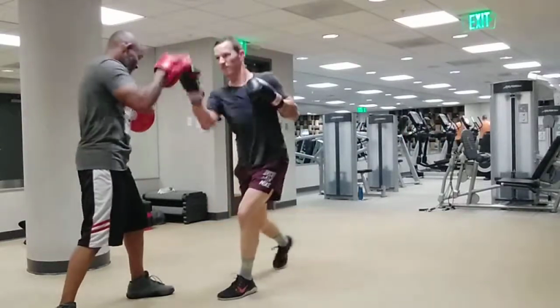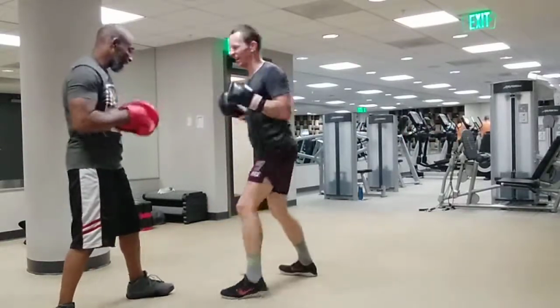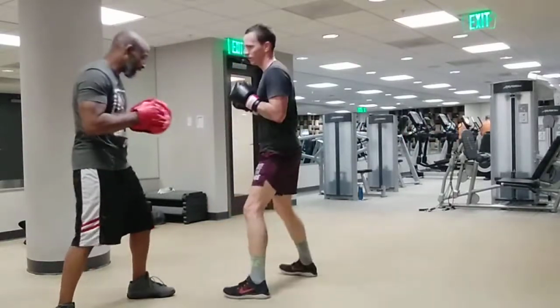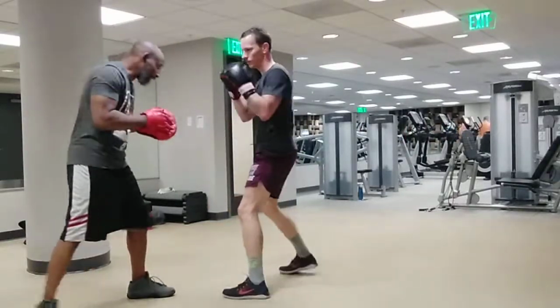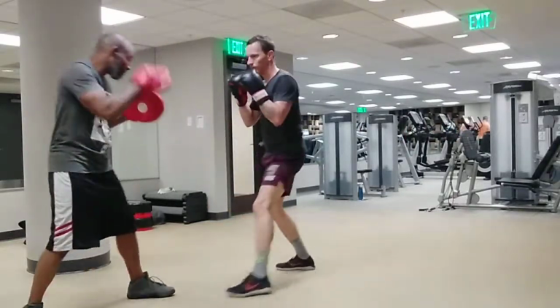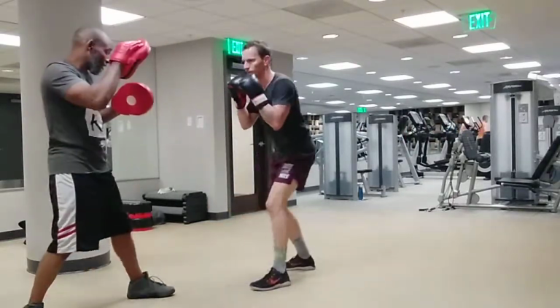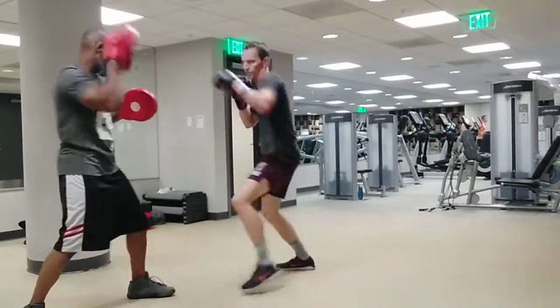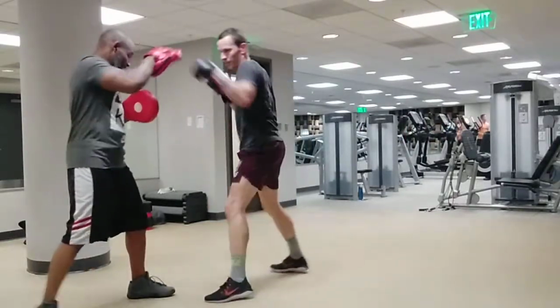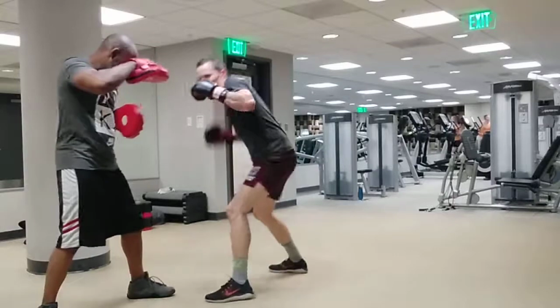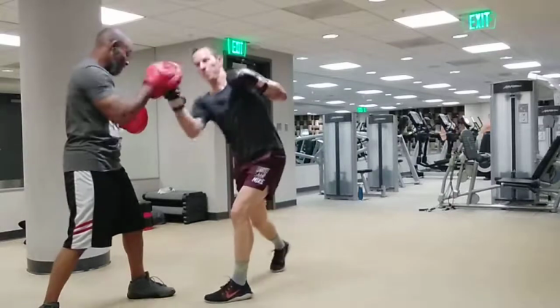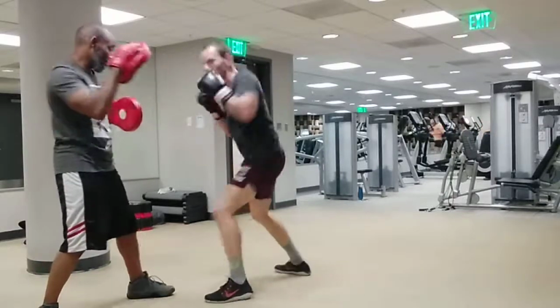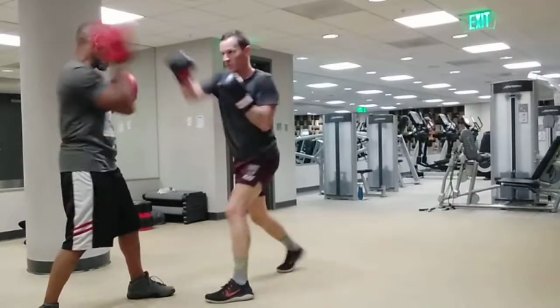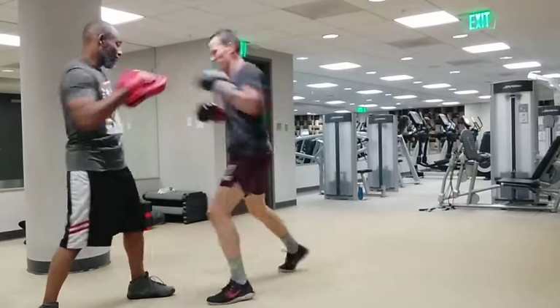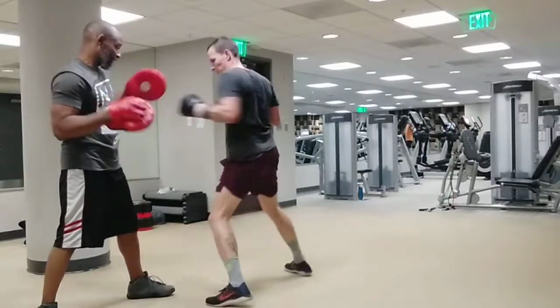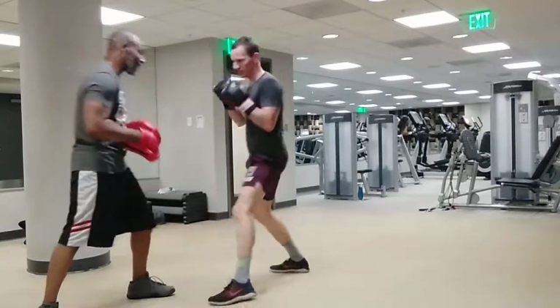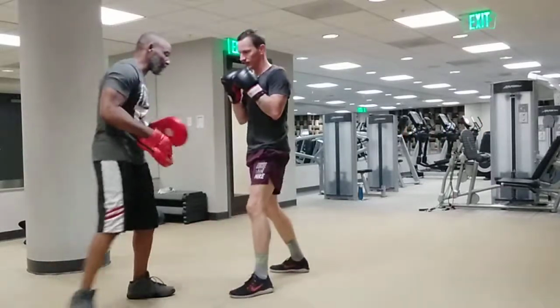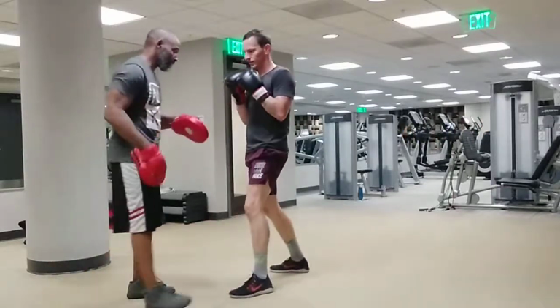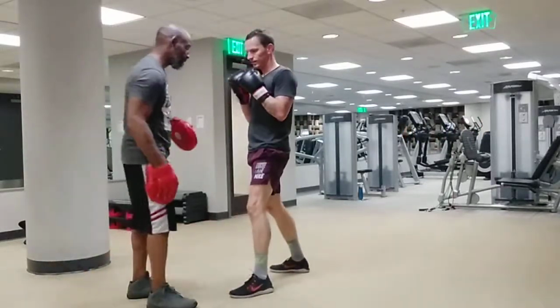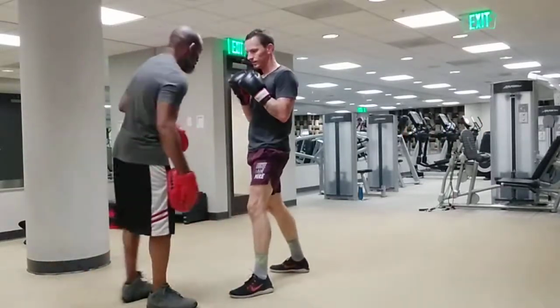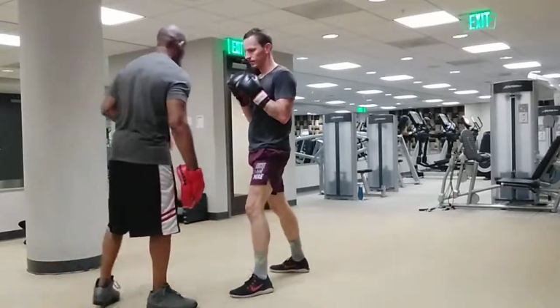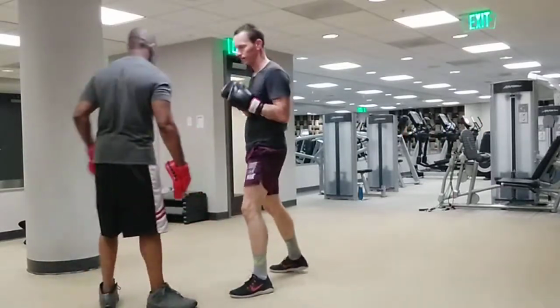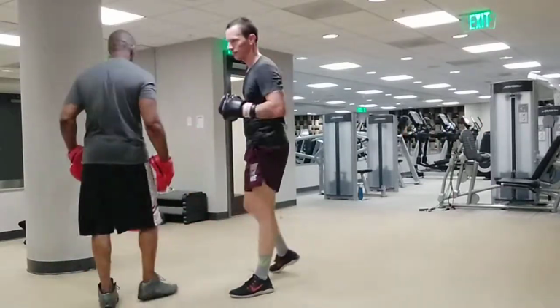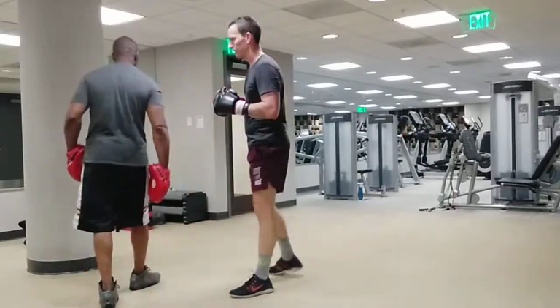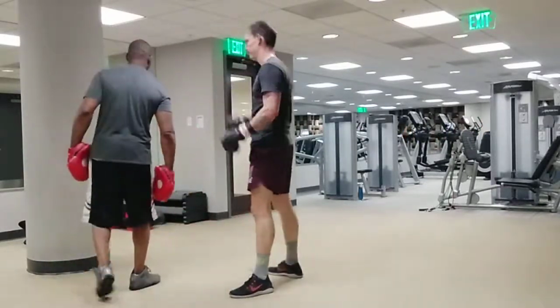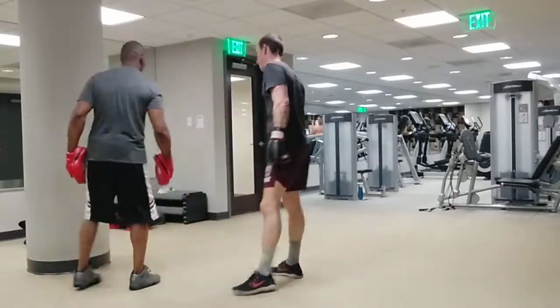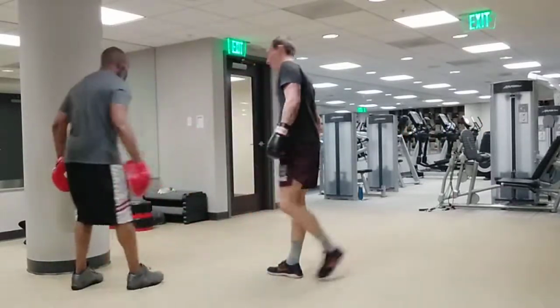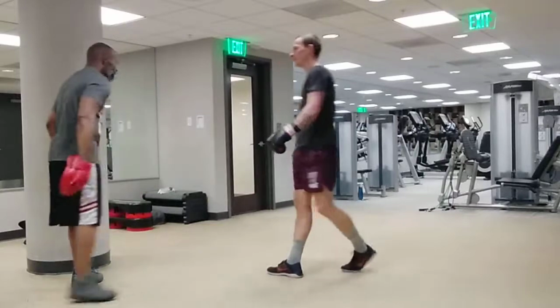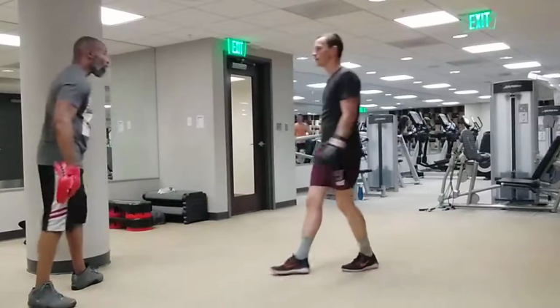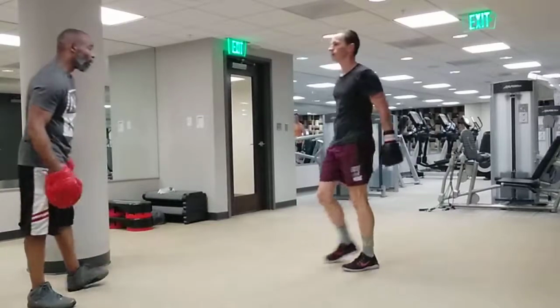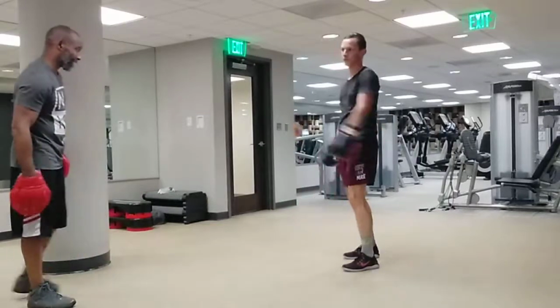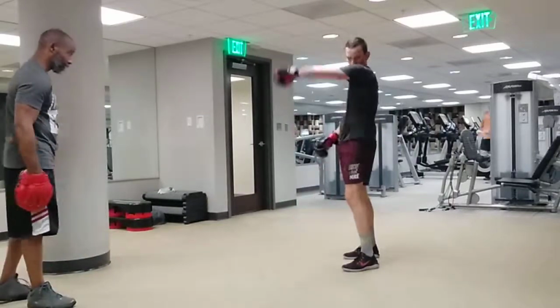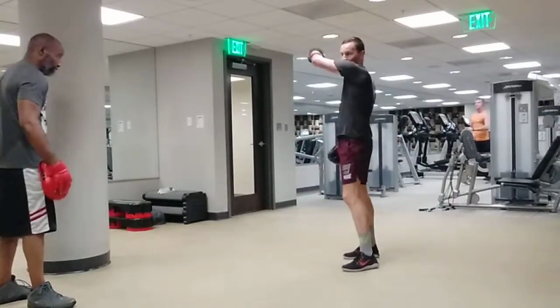I got you. I got you. I got you. That's nice. All right, now I'm going to show you what's in your head. One, six, three, two.